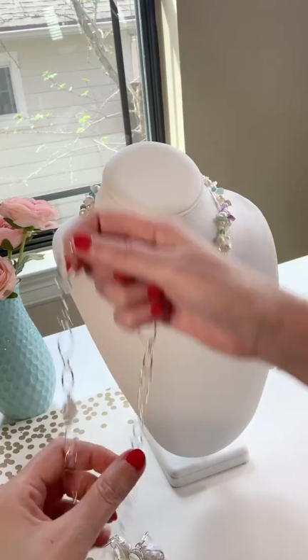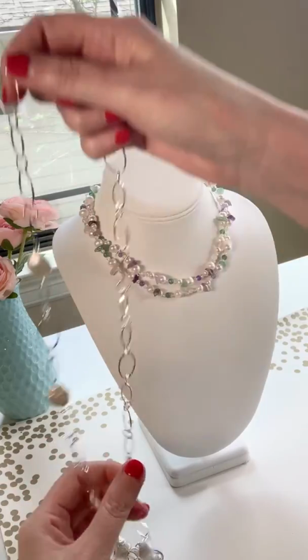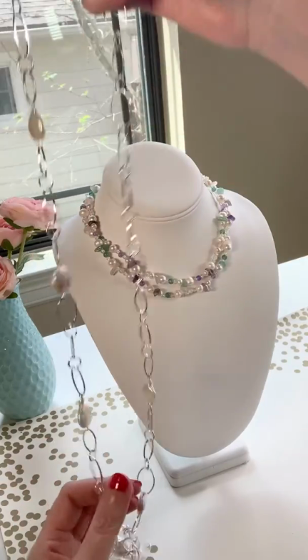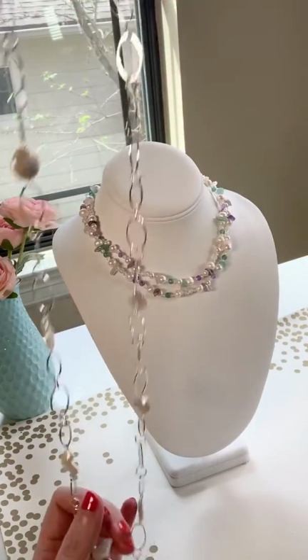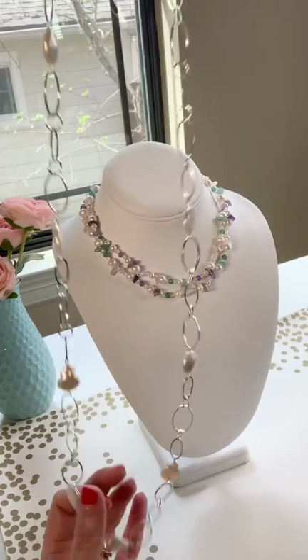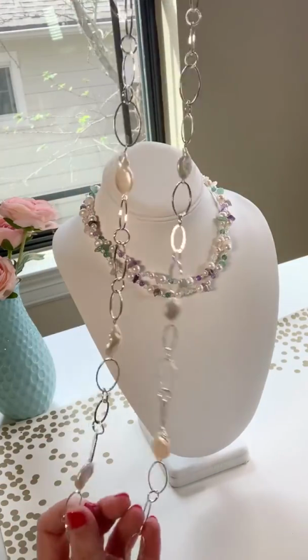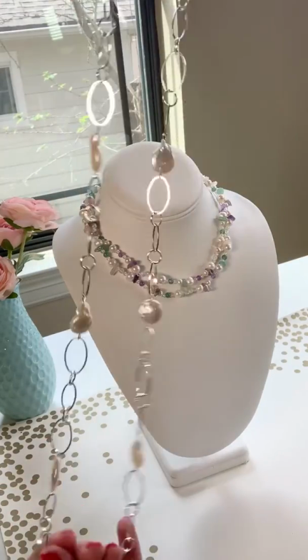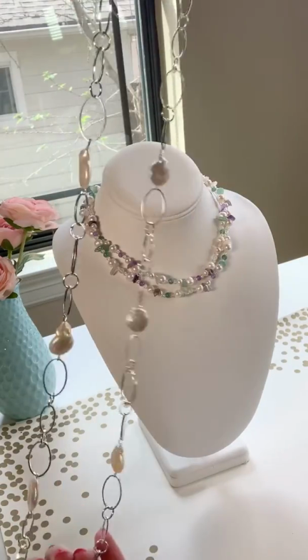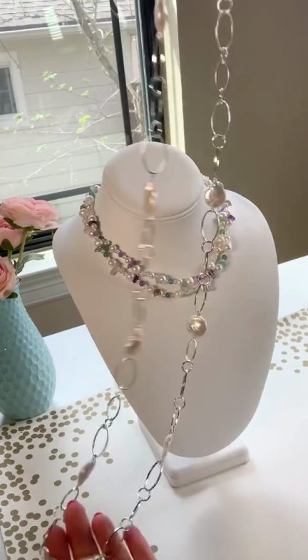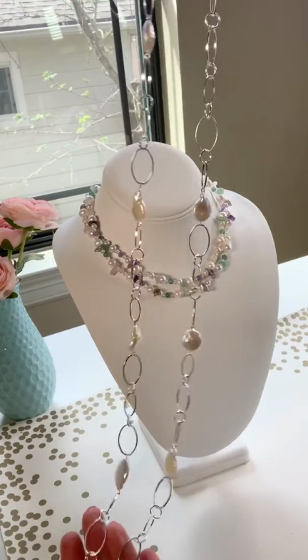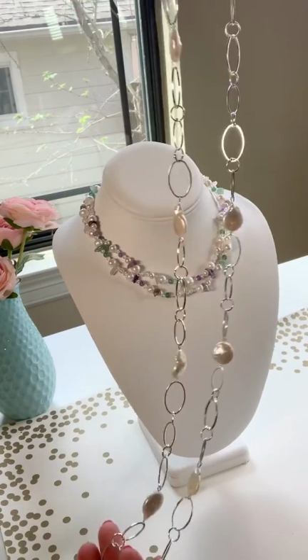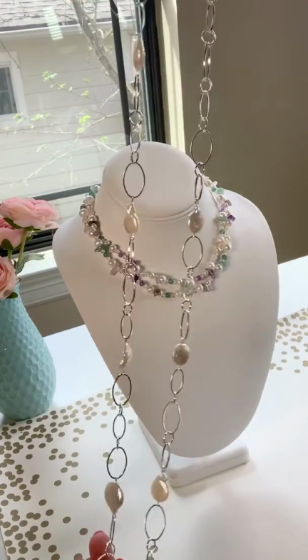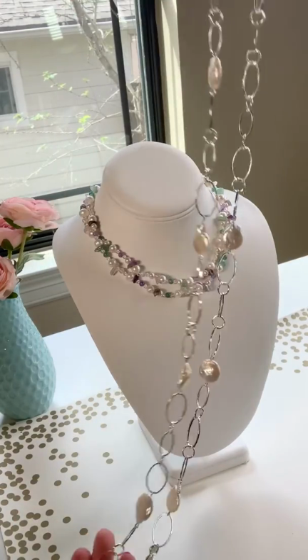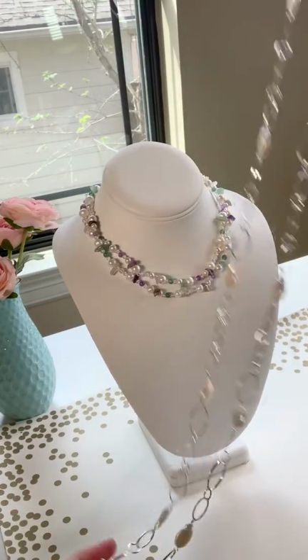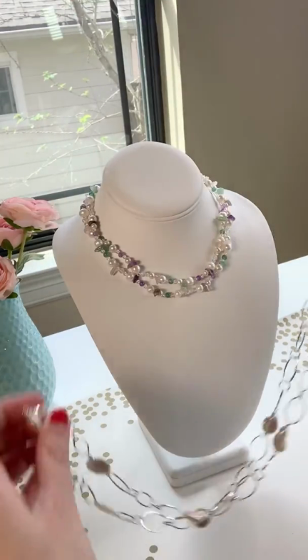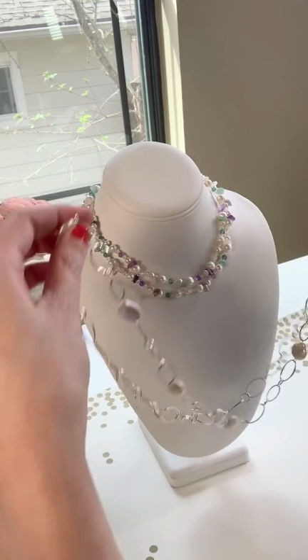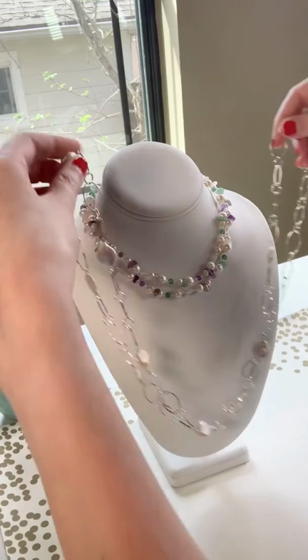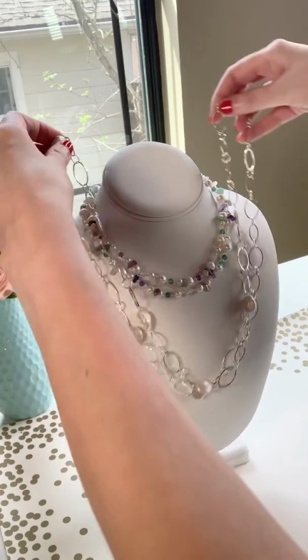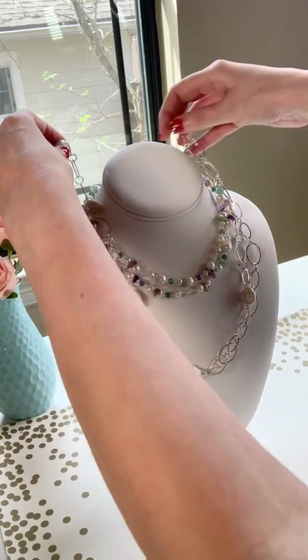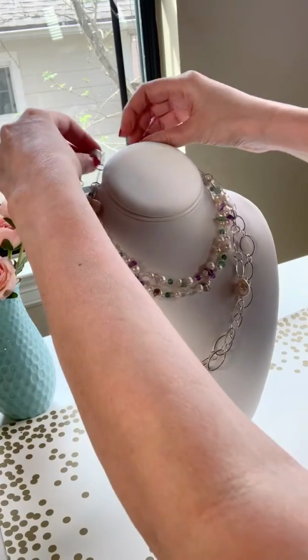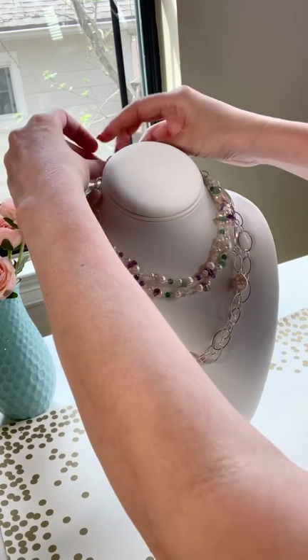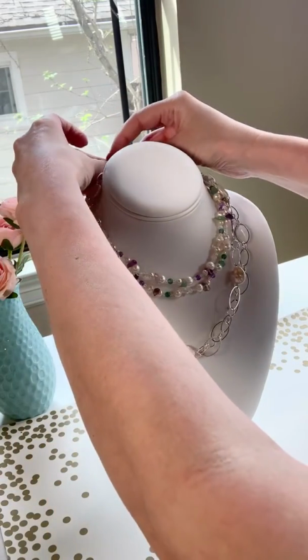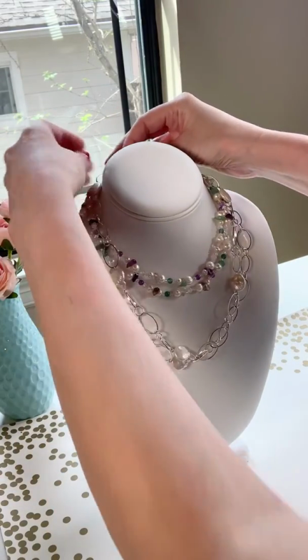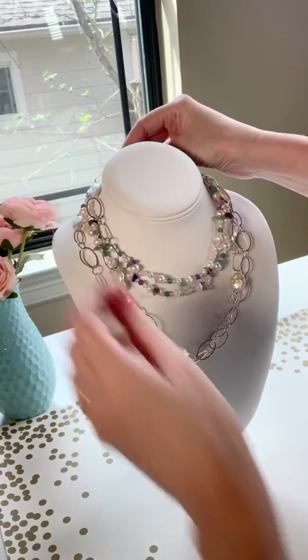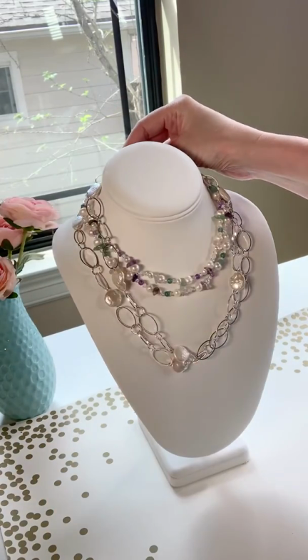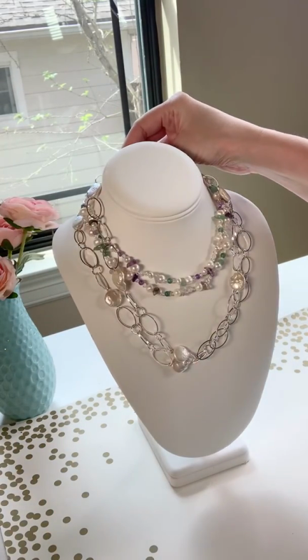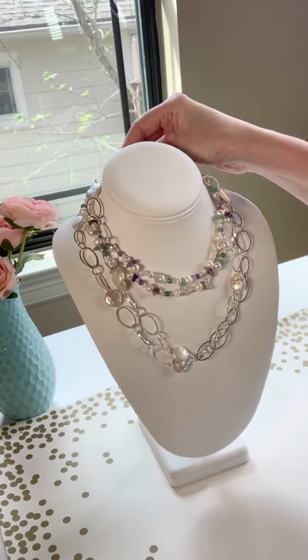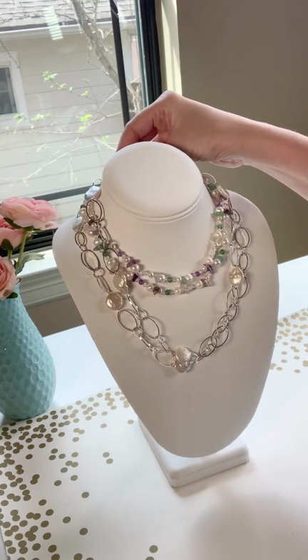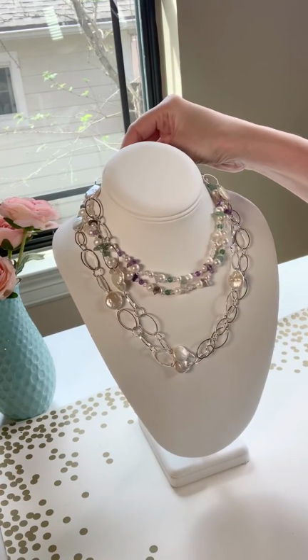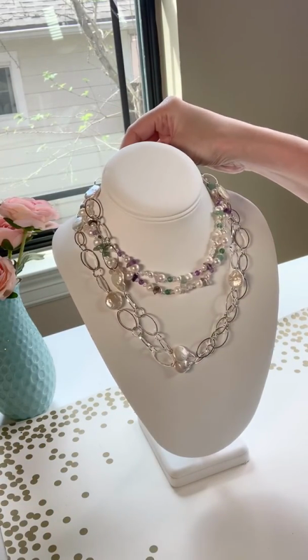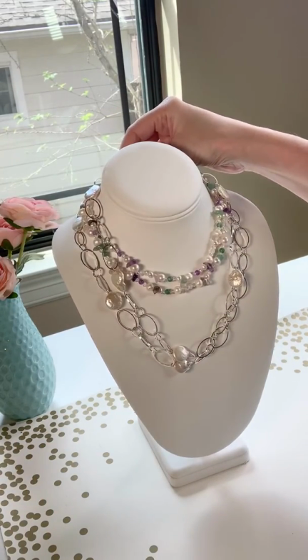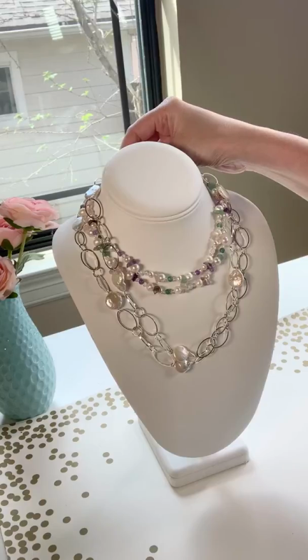If you were lucky enough to get the Baroque Pearls from last month's box, you could also do the same with that, and you can even layer these two together. How pretty.